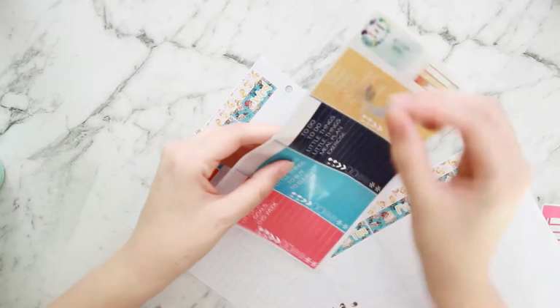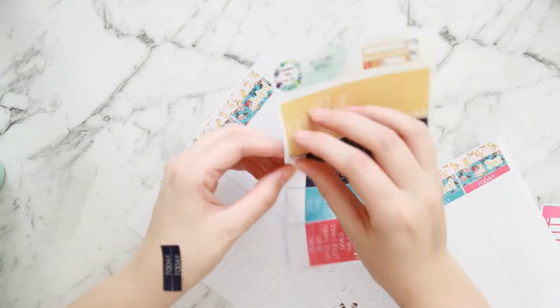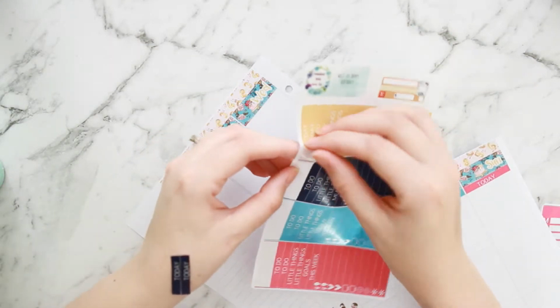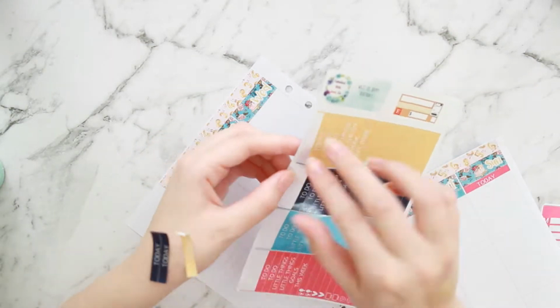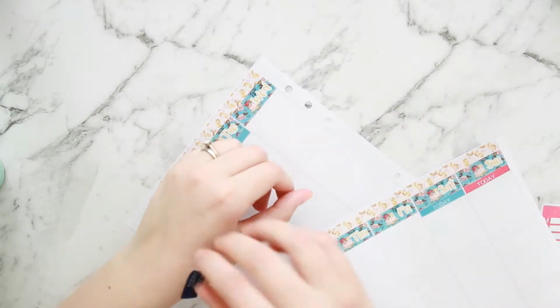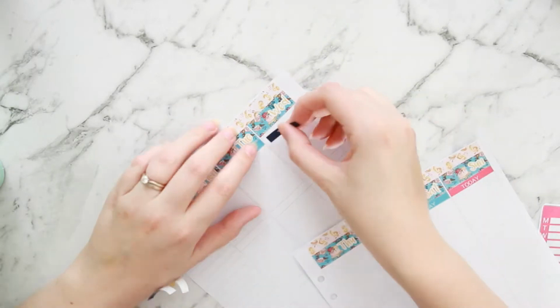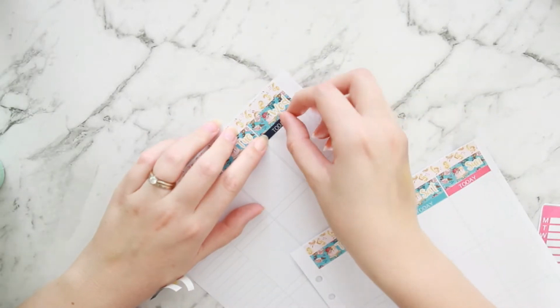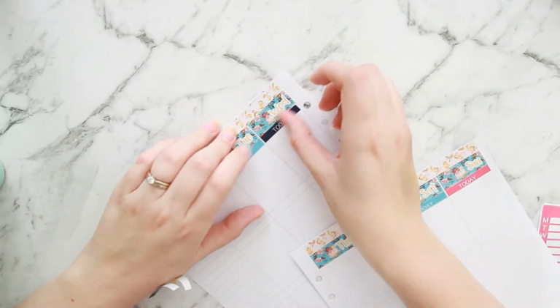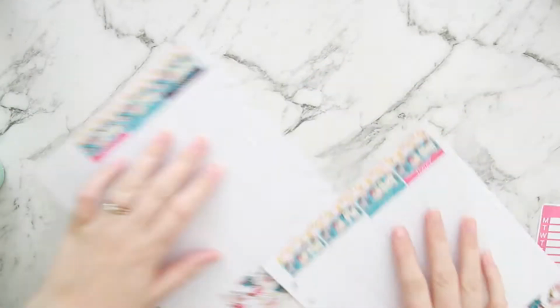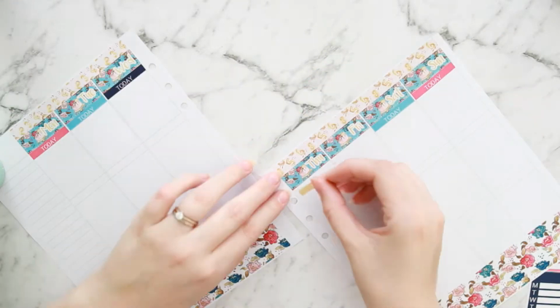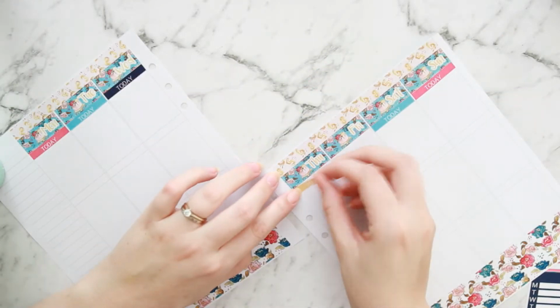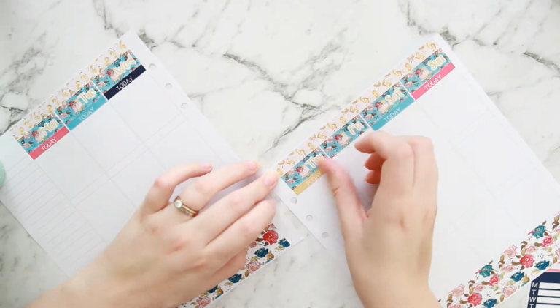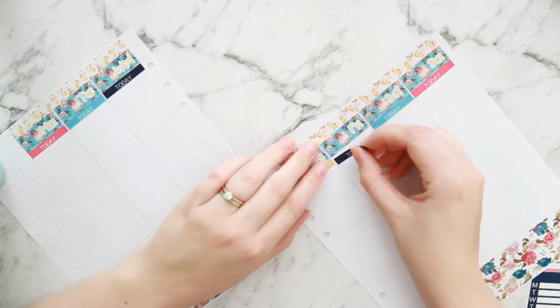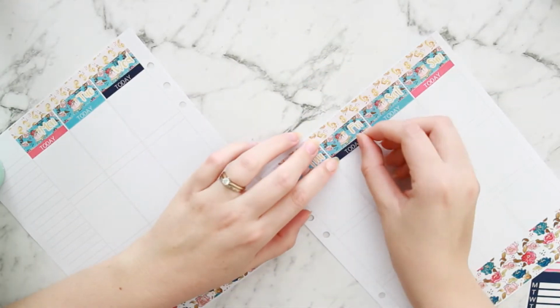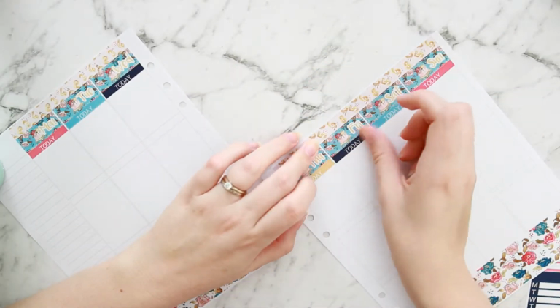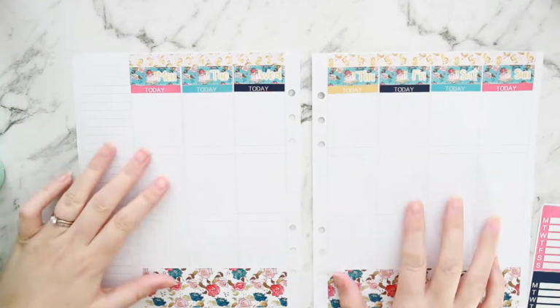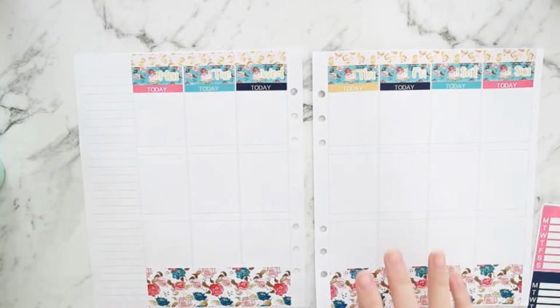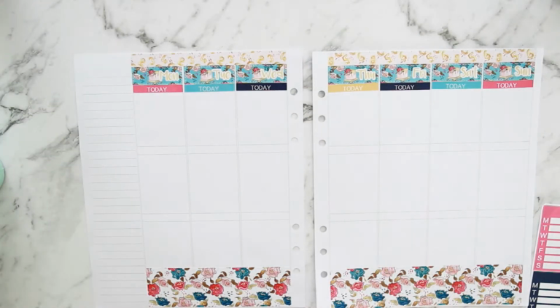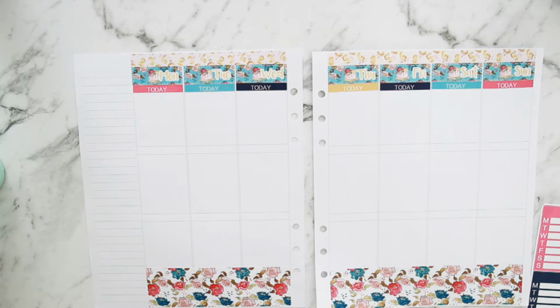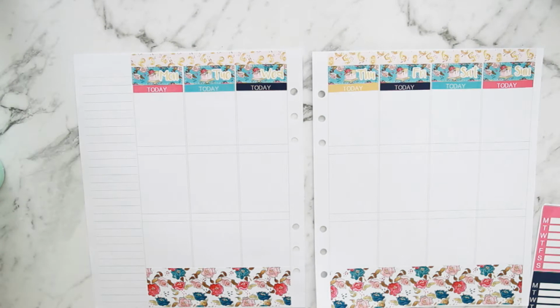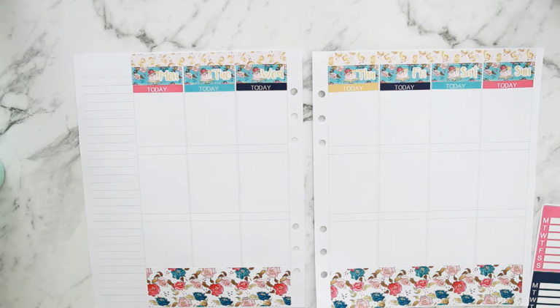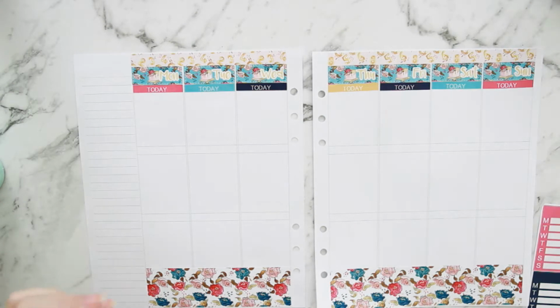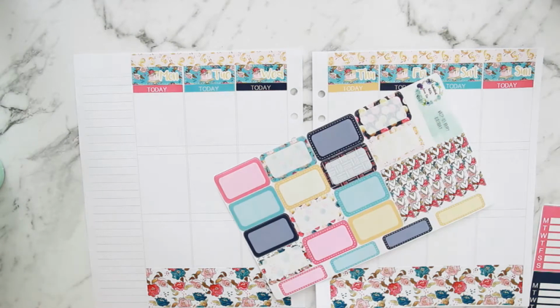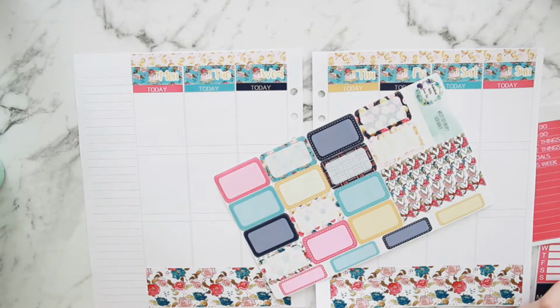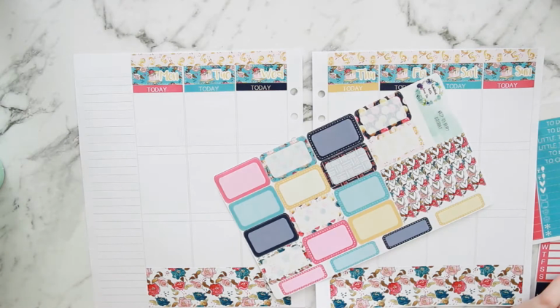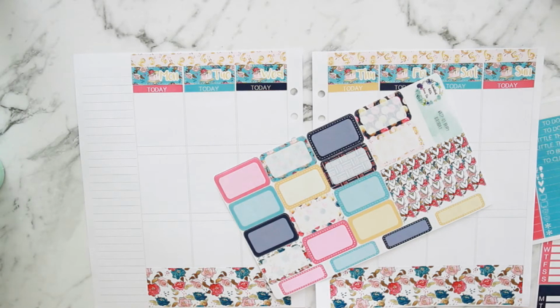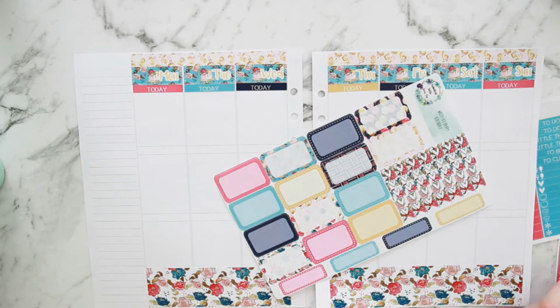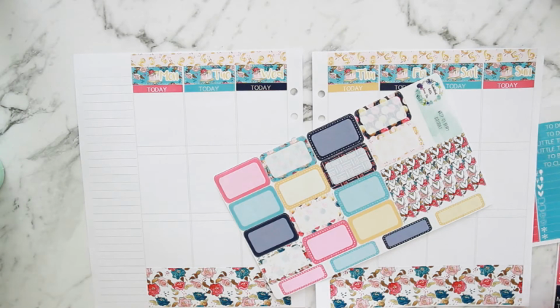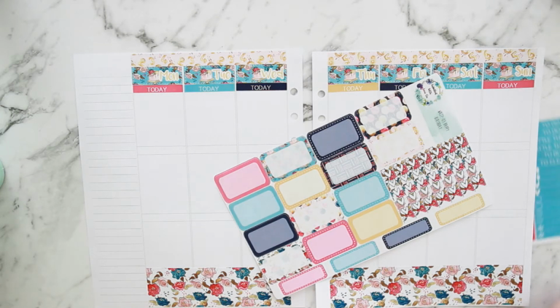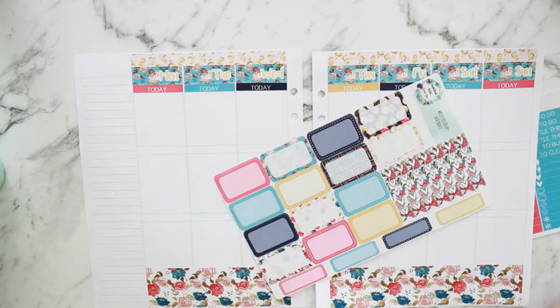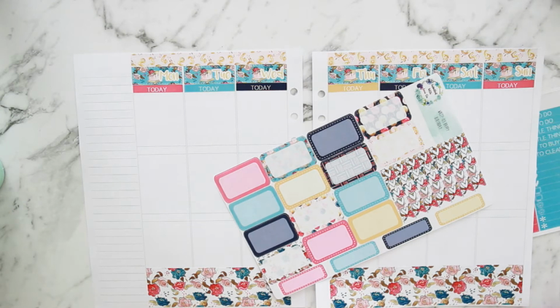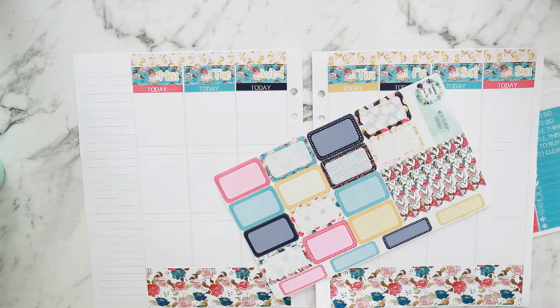I am color blocking this week. Another great thing about these kits is that the headers are set up so you can color block. I really love how it looks with the finished product.